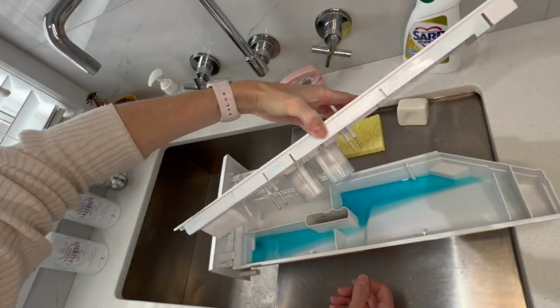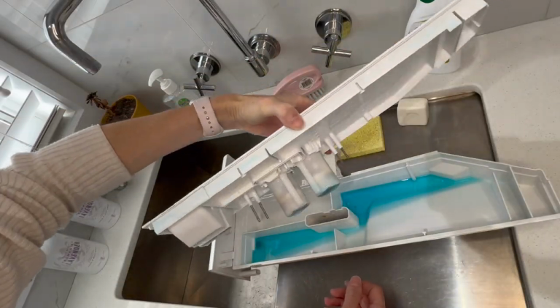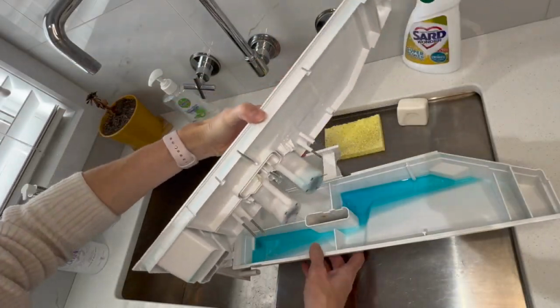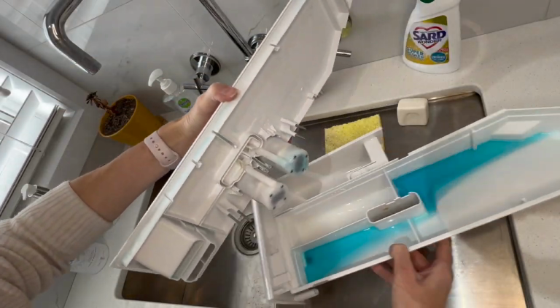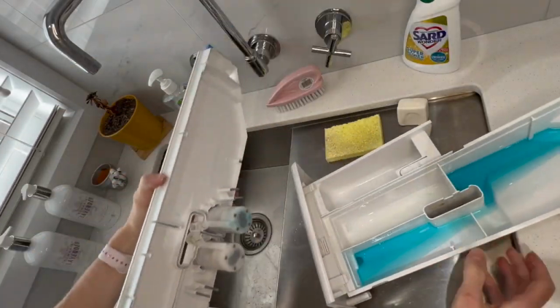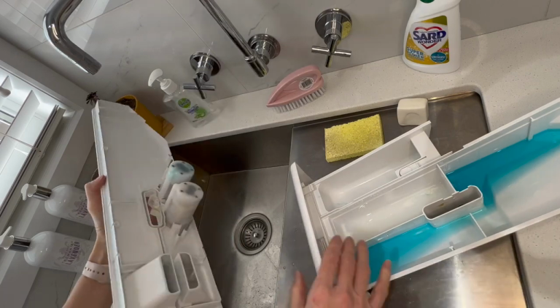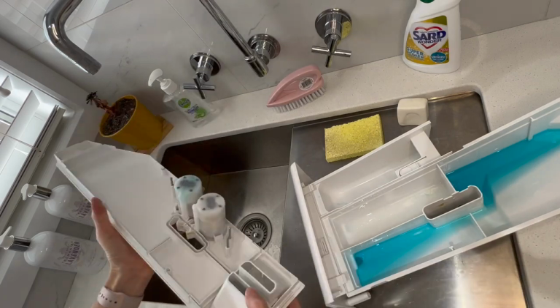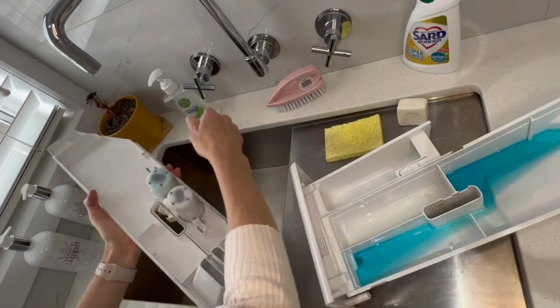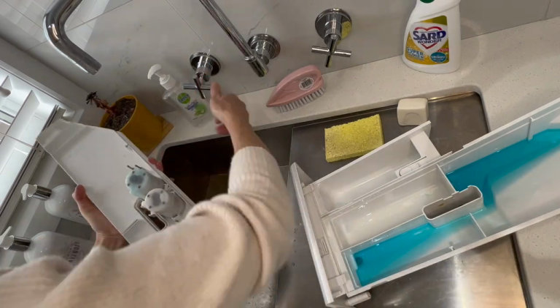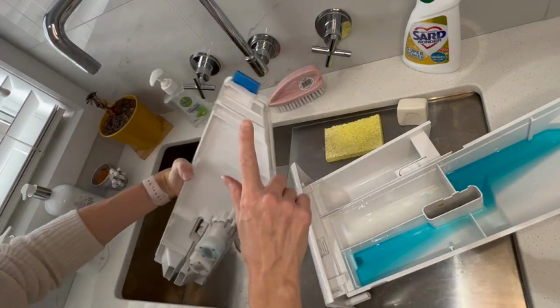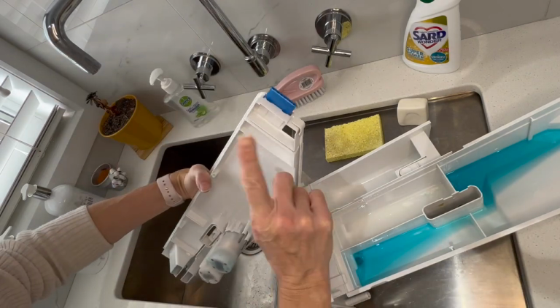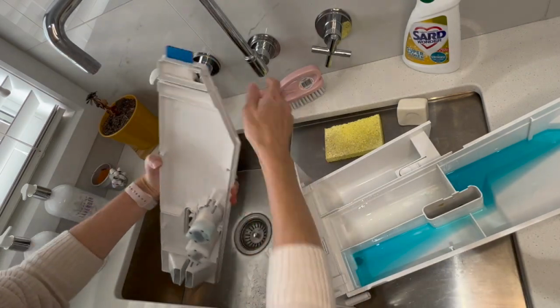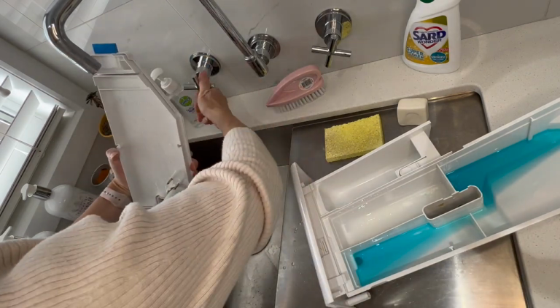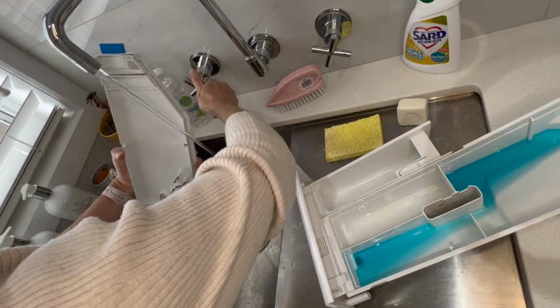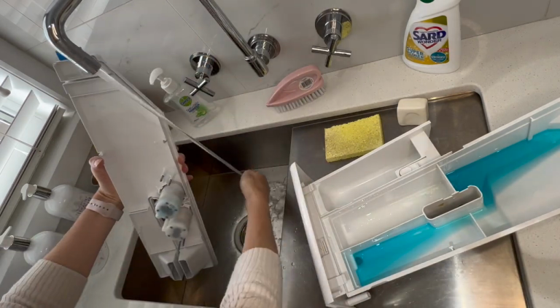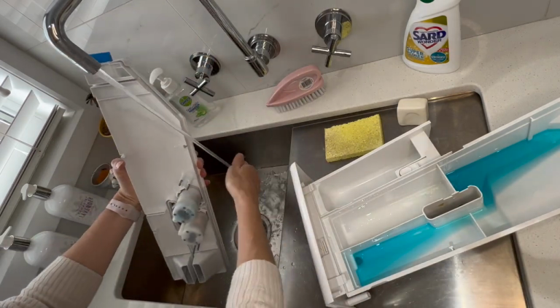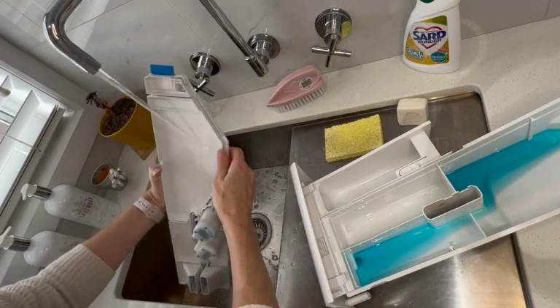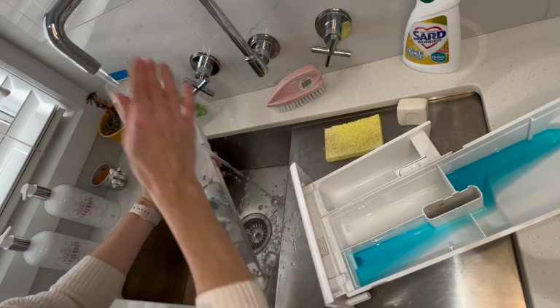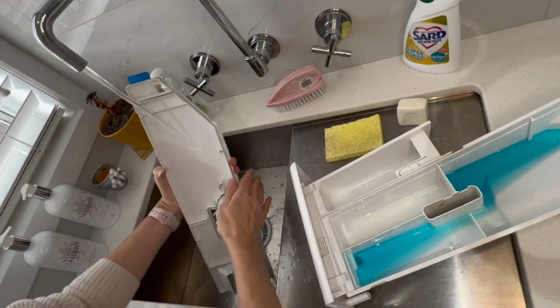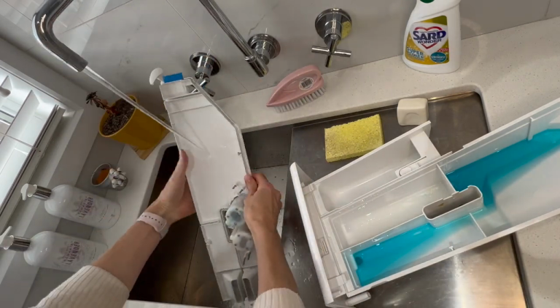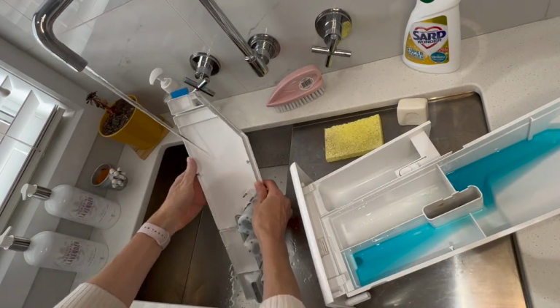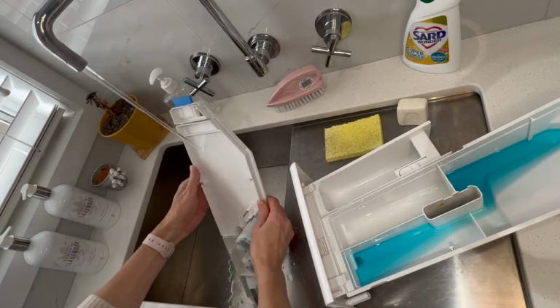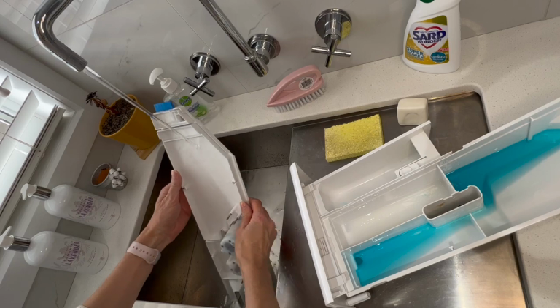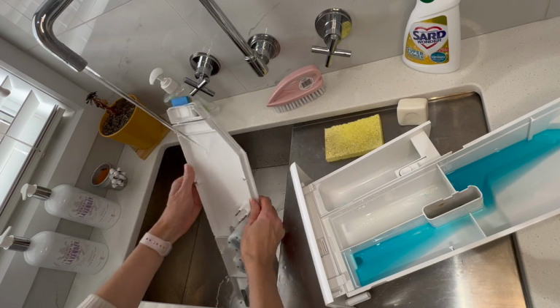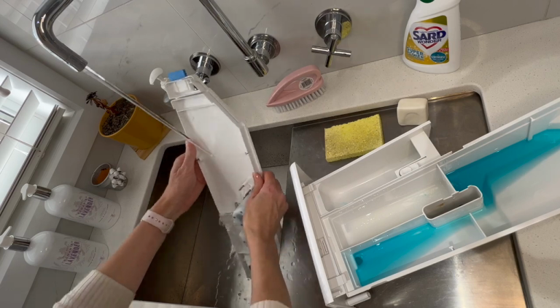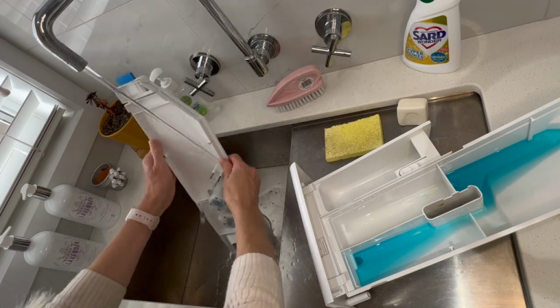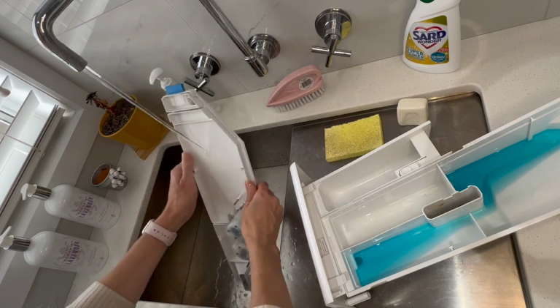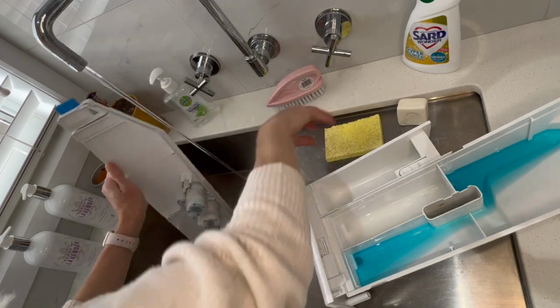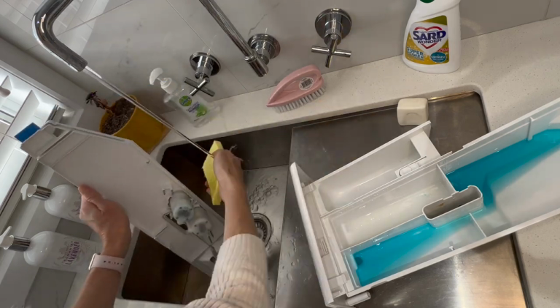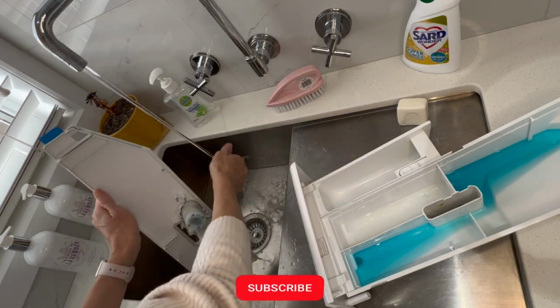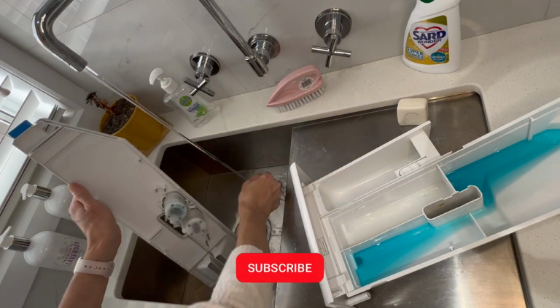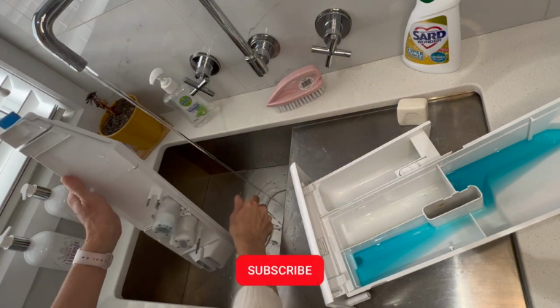Now when you wash the top of the drawer you can't get the blue section wet because otherwise it will stop working. So make sure you only wipe around it with a damp cloth.